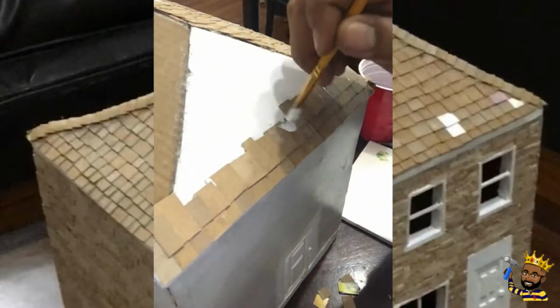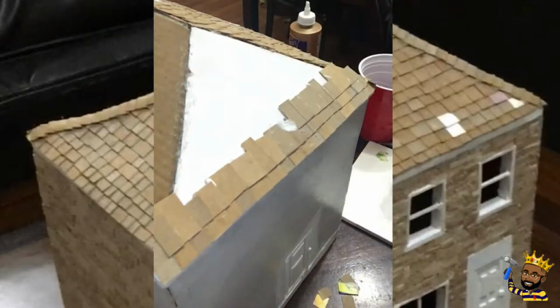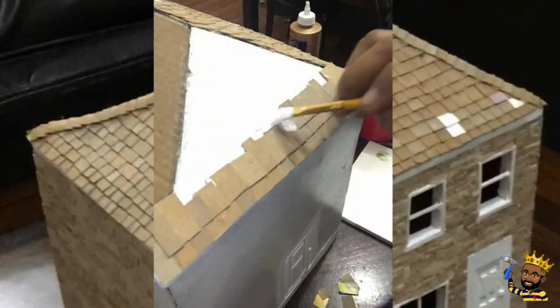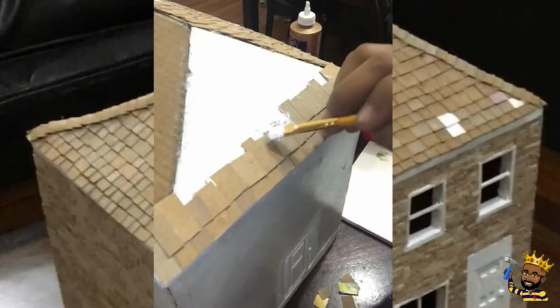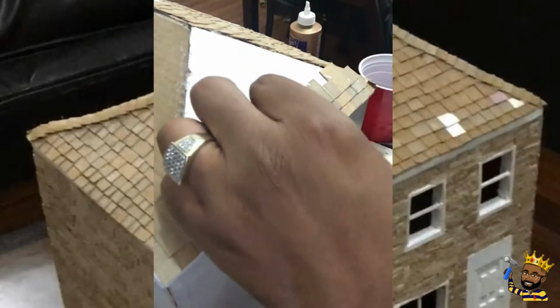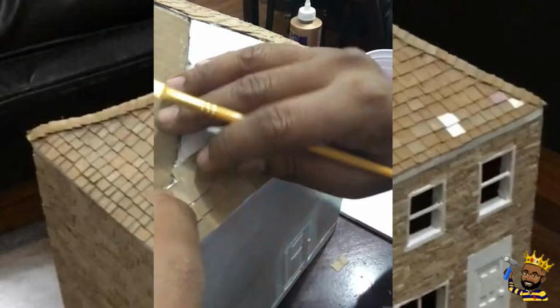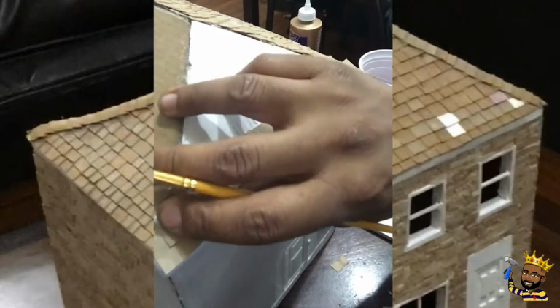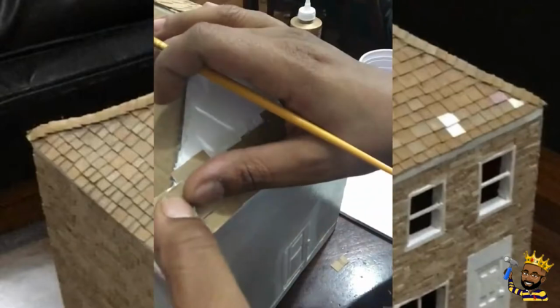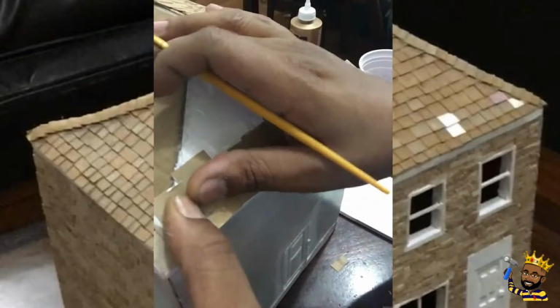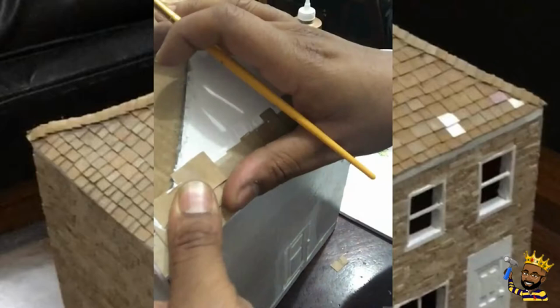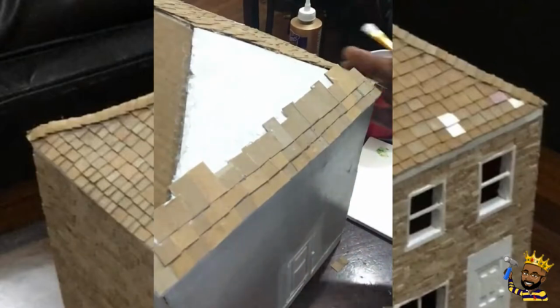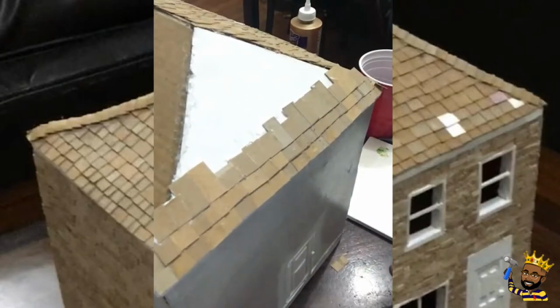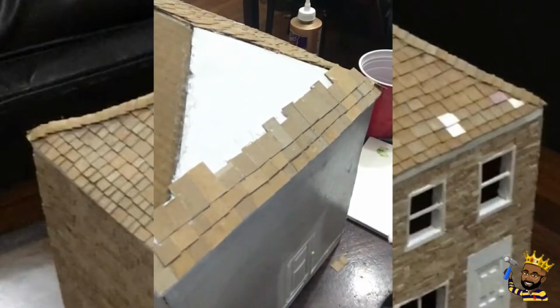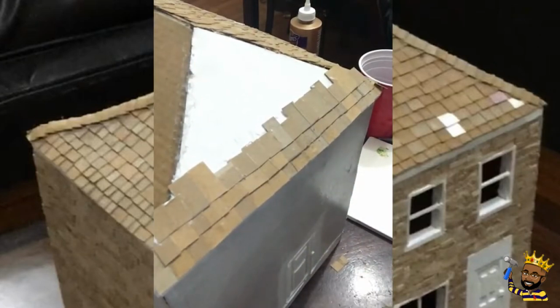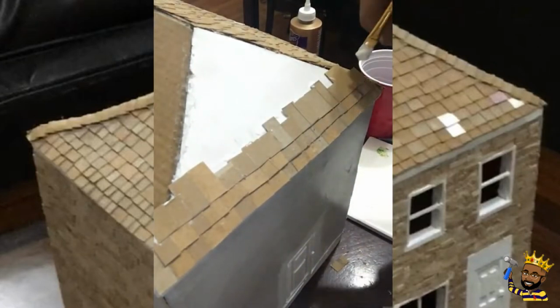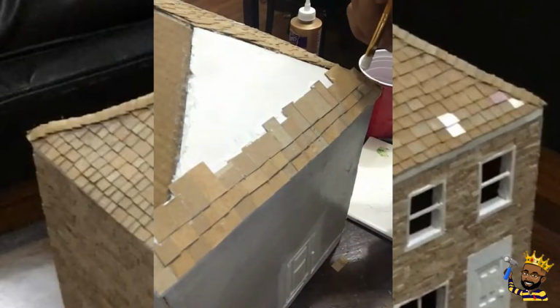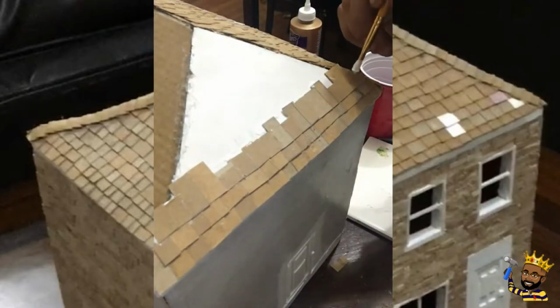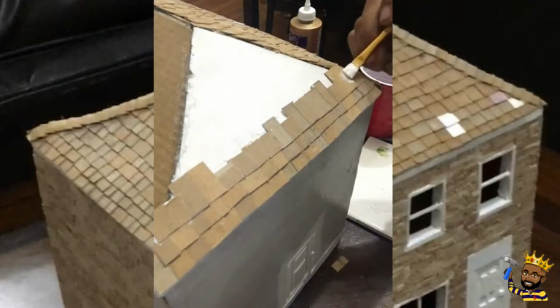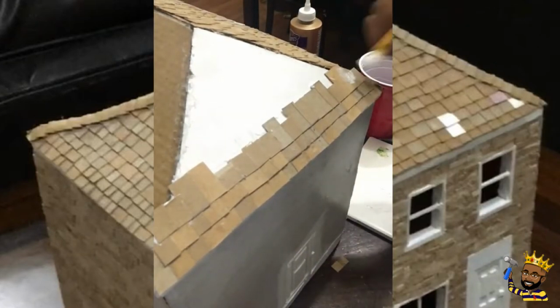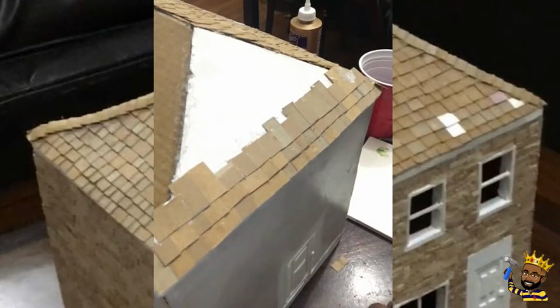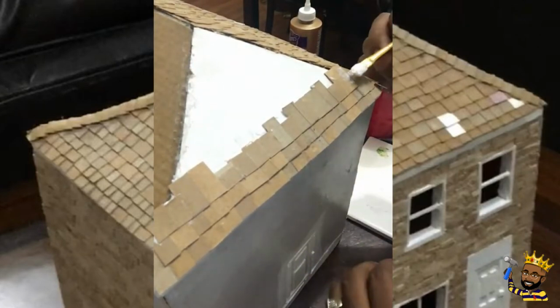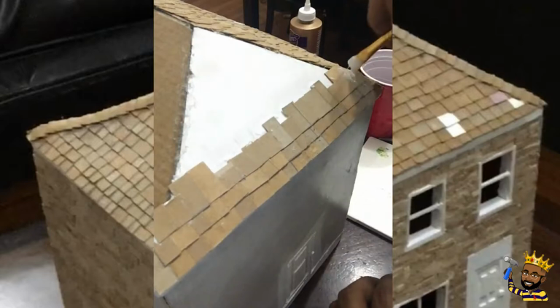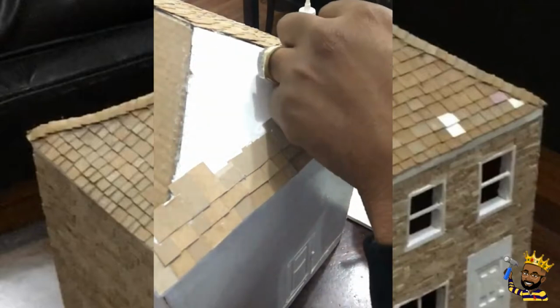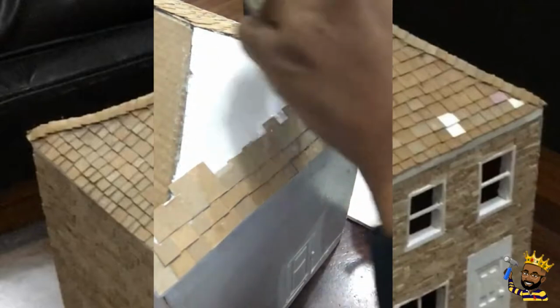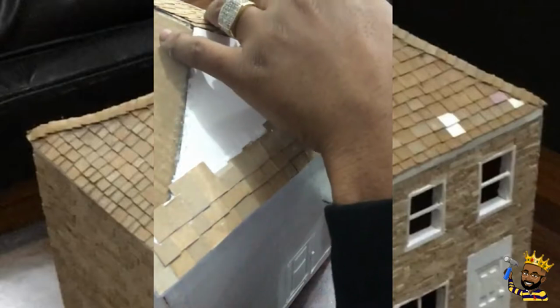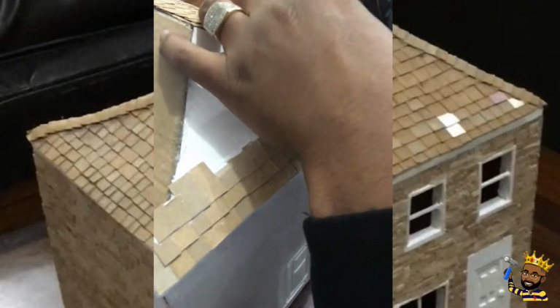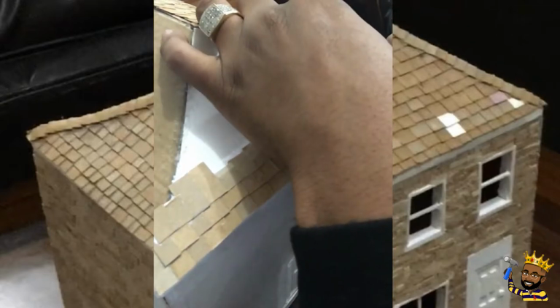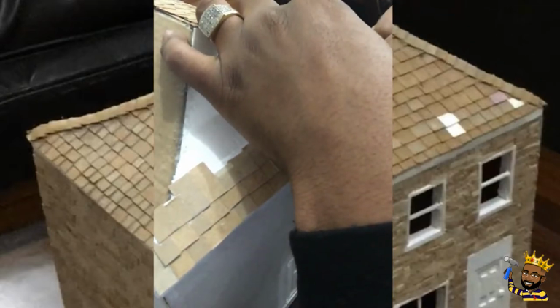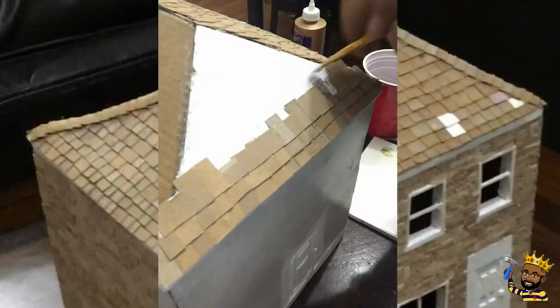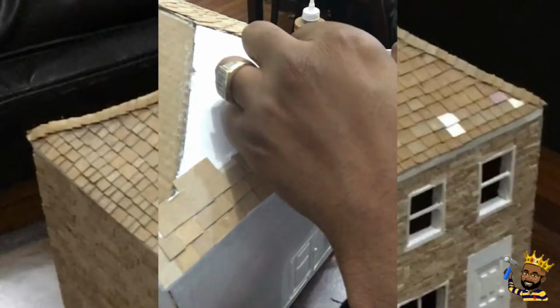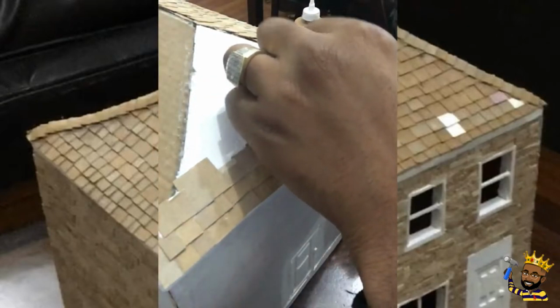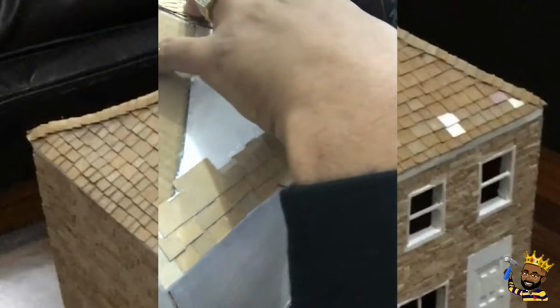As you can see, that second row is applied and you cannot see the uneven shifts of the first rows. As you go up and up you will be covering up those imperfect shingles that were made.